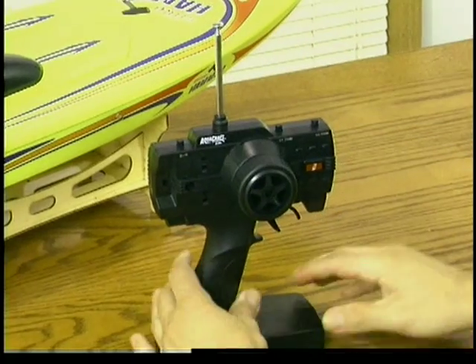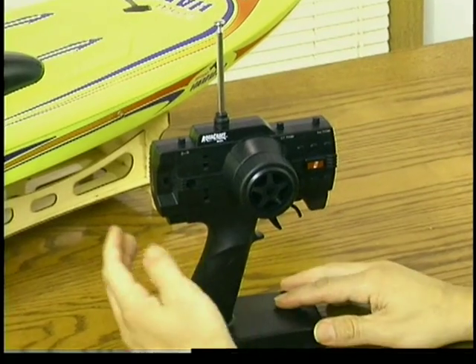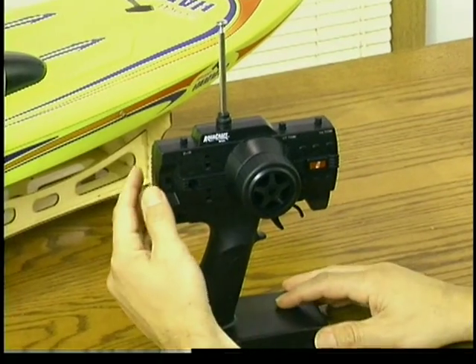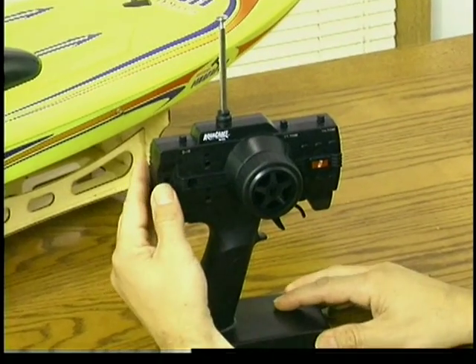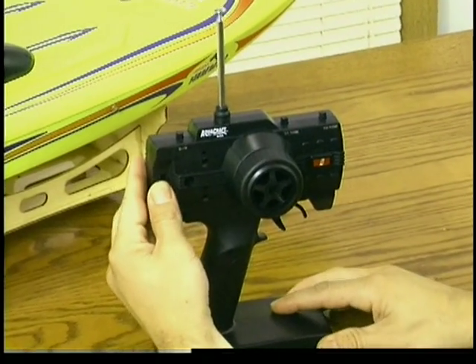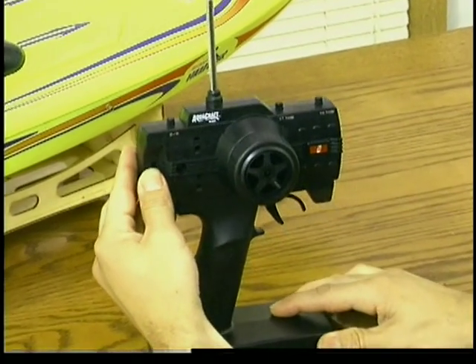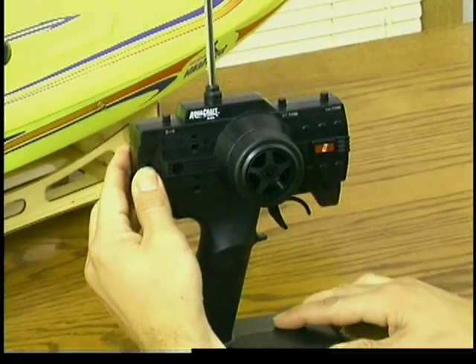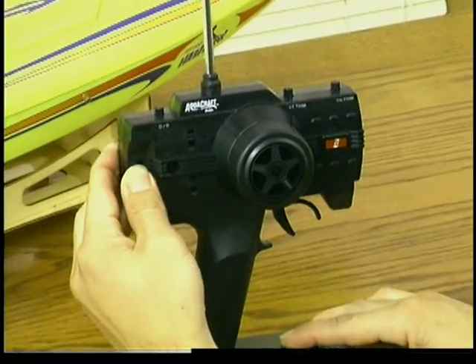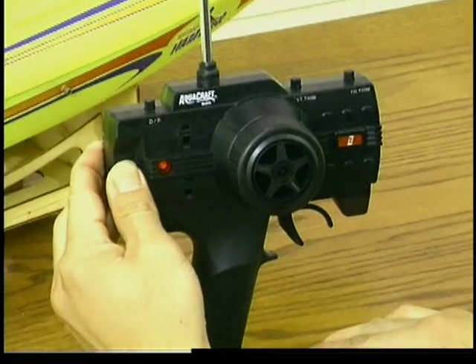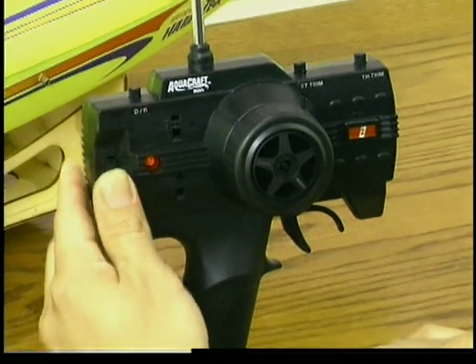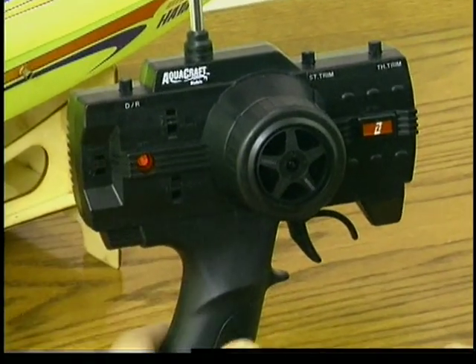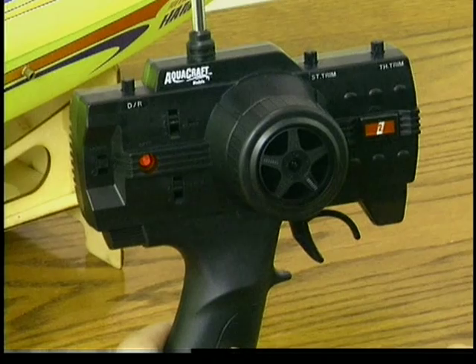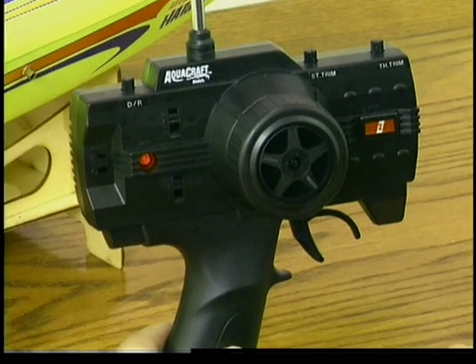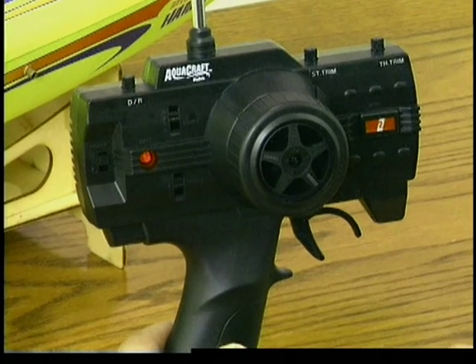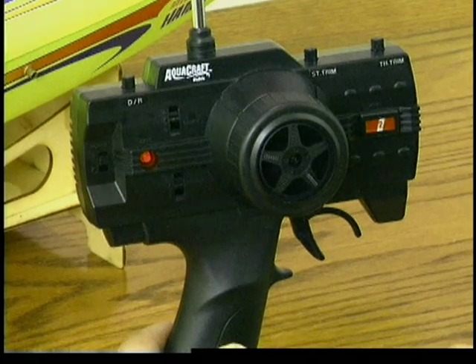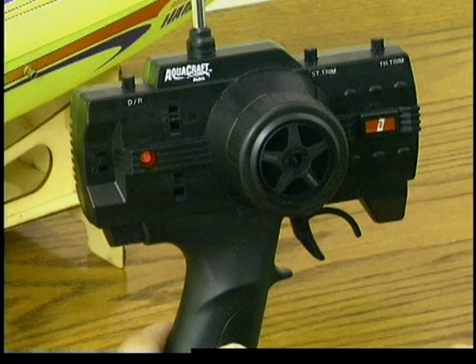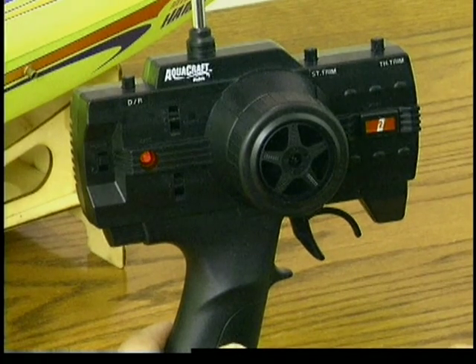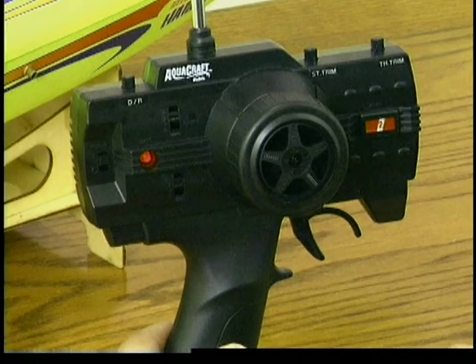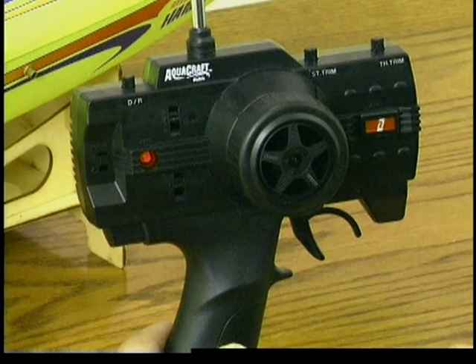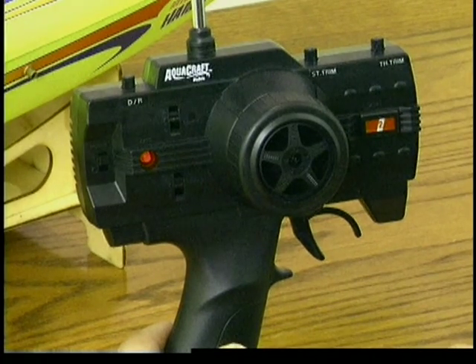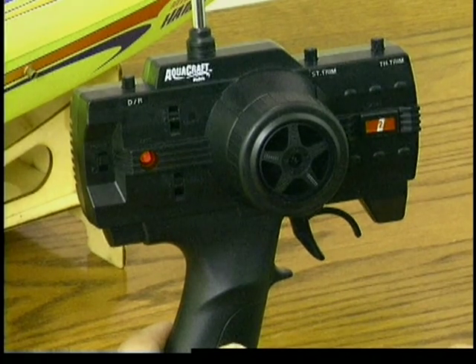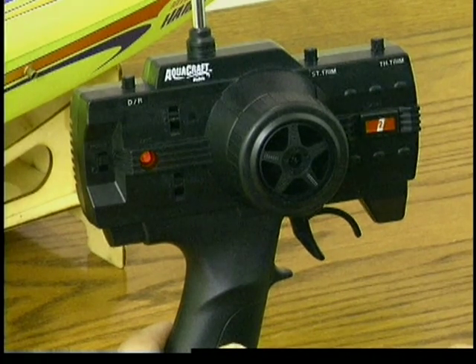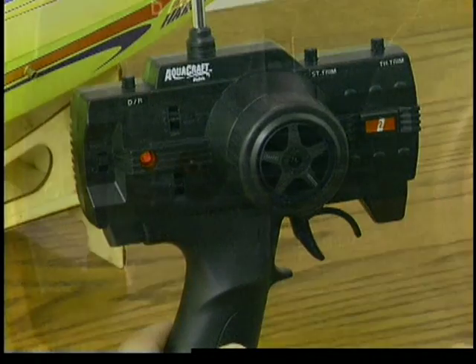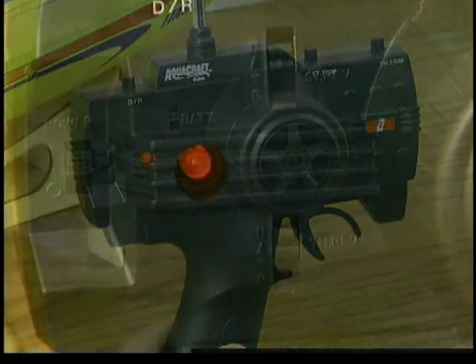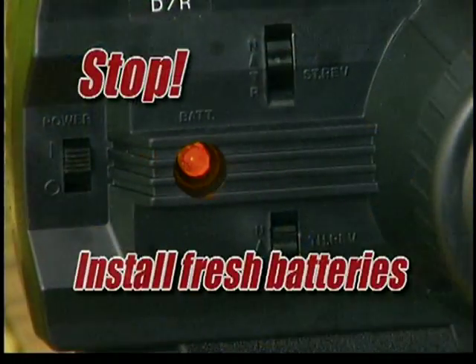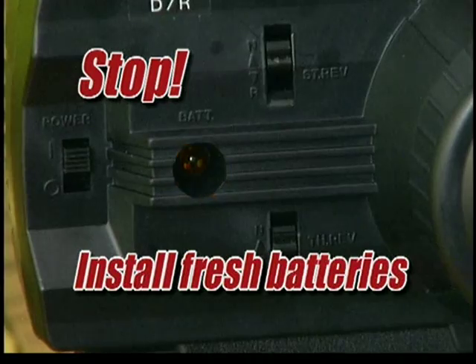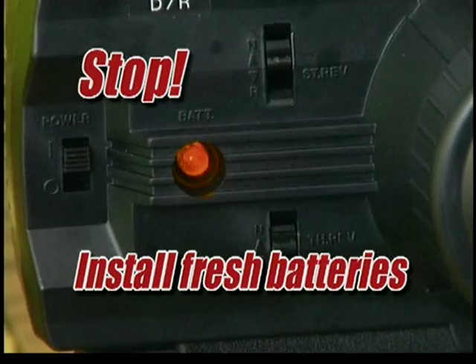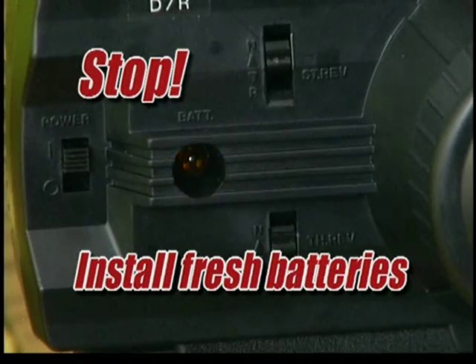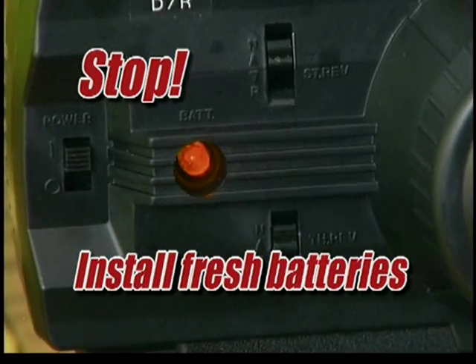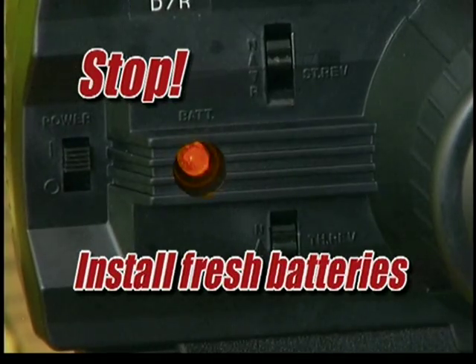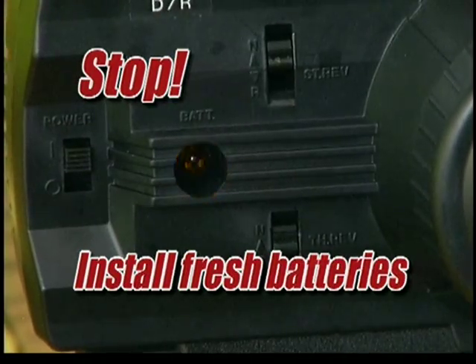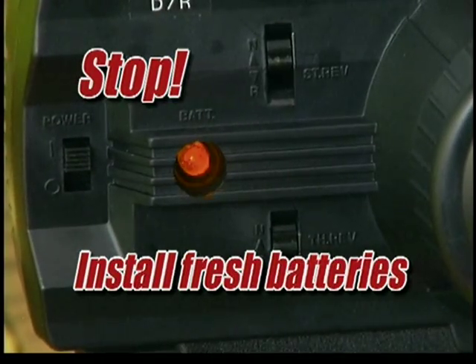Then switch on the transmitter. Check the LED on the front of the radio — the red light should glow steadily. If it begins to blink, you need to install fresh batteries.